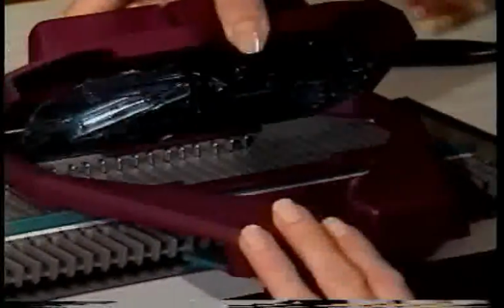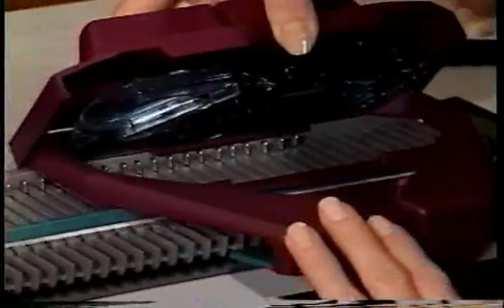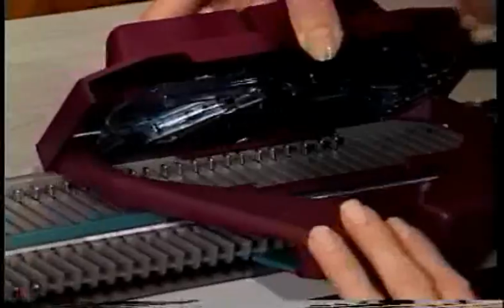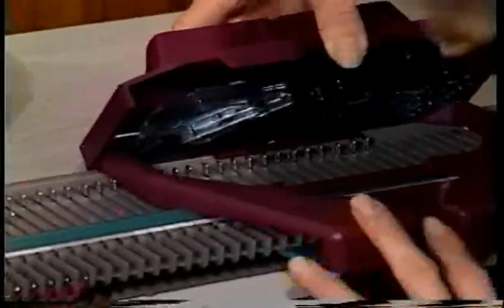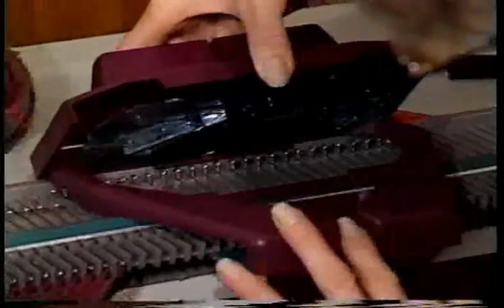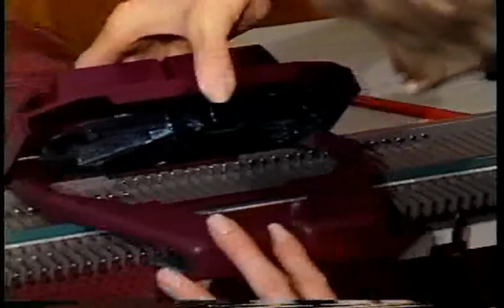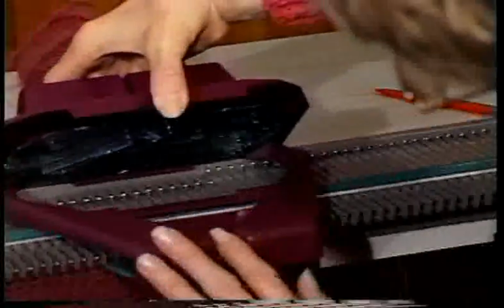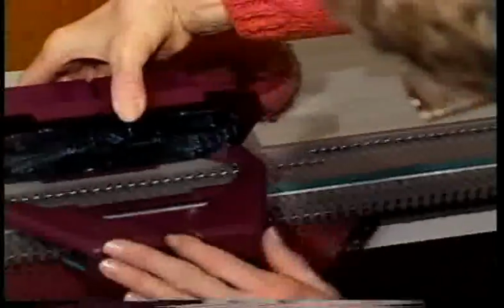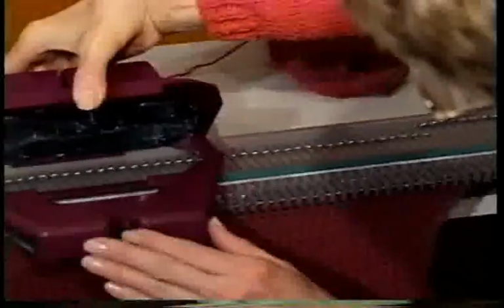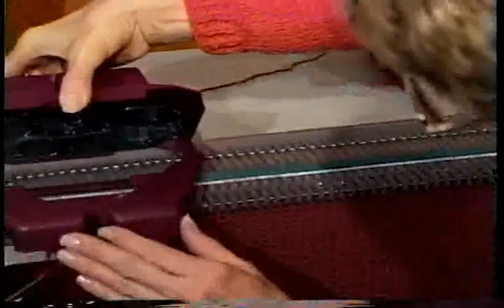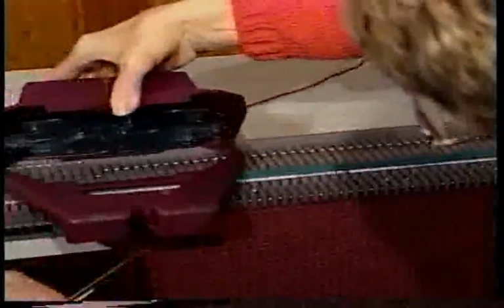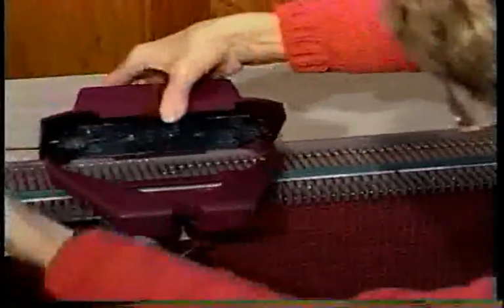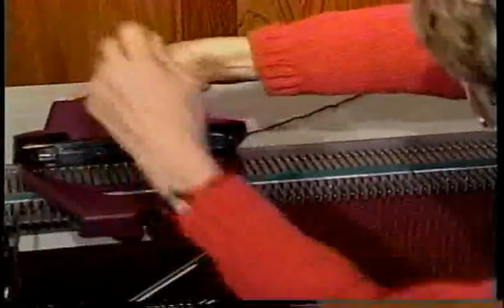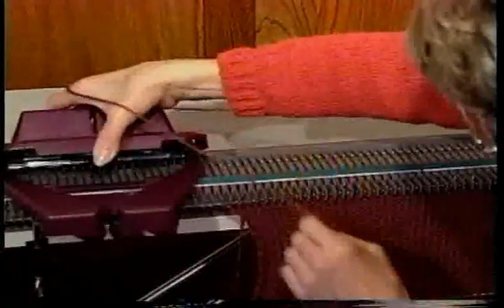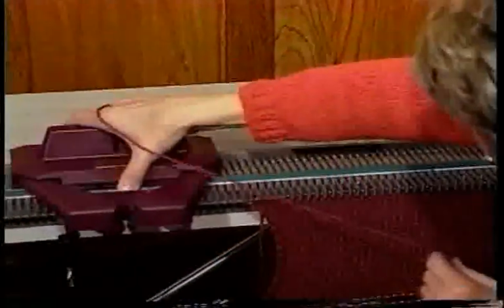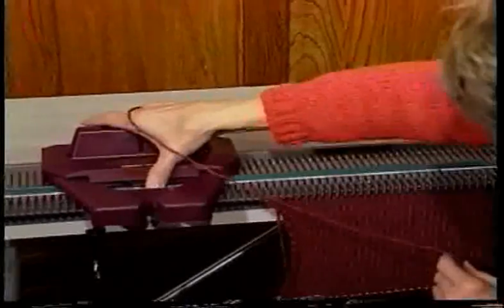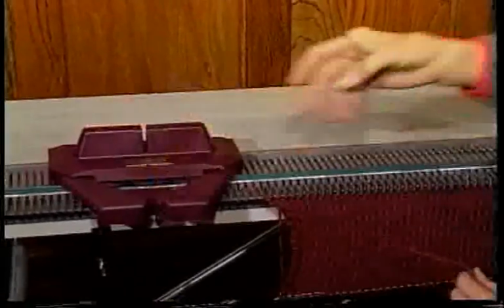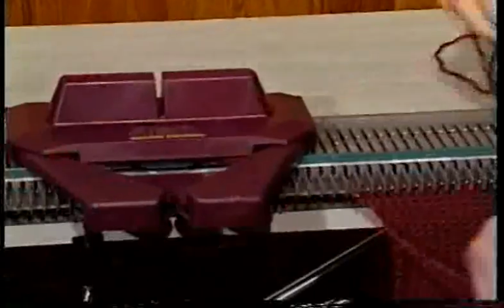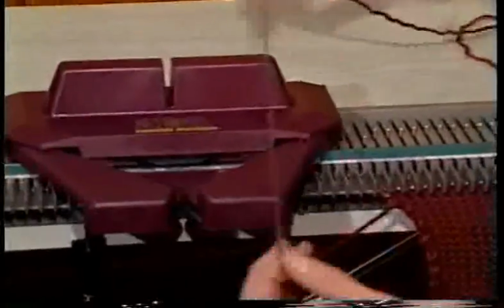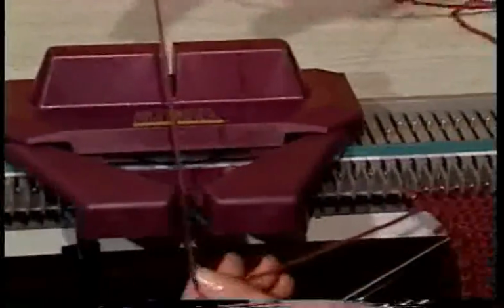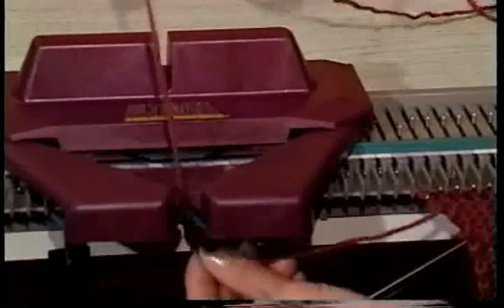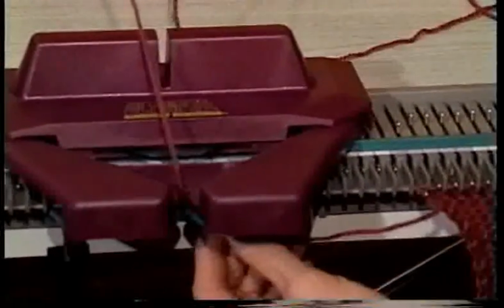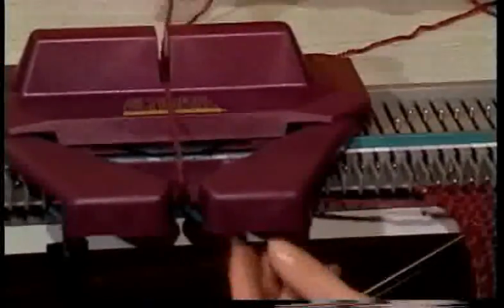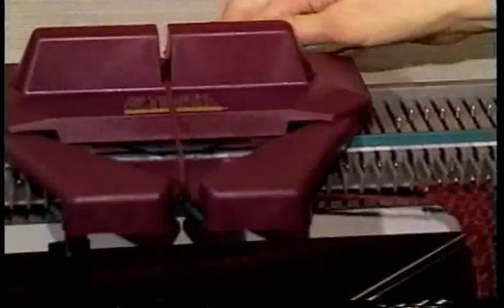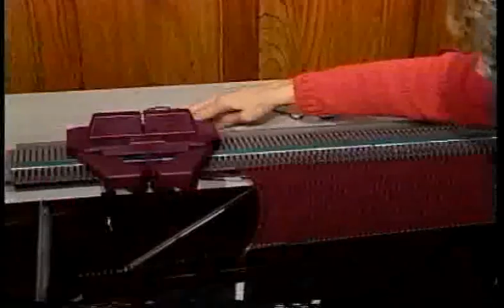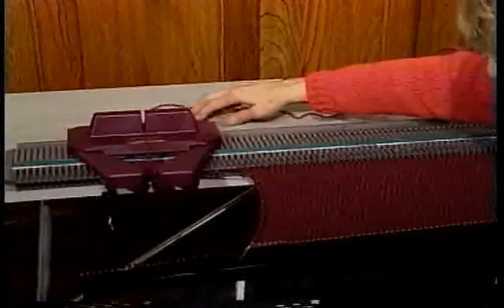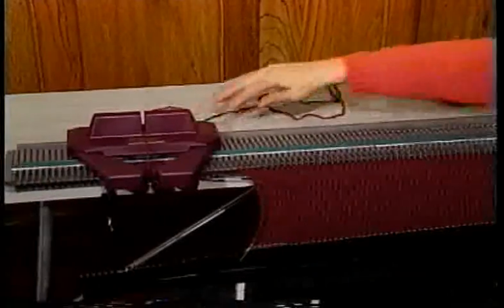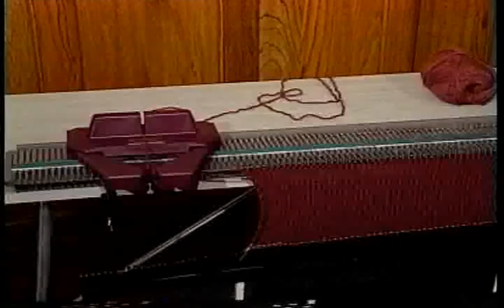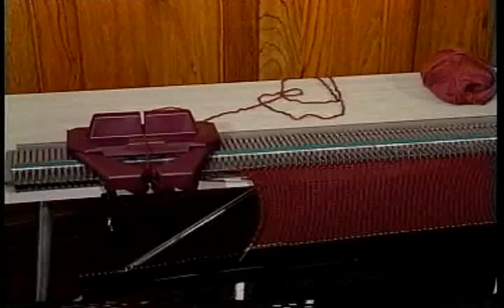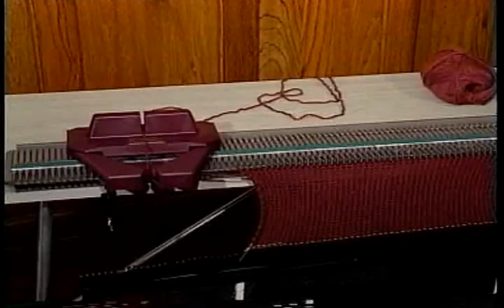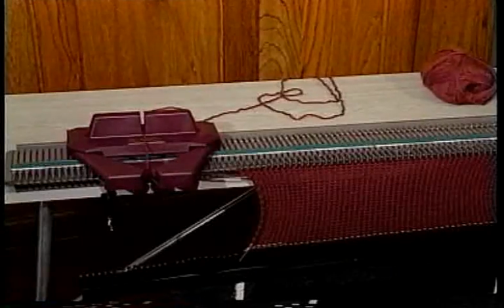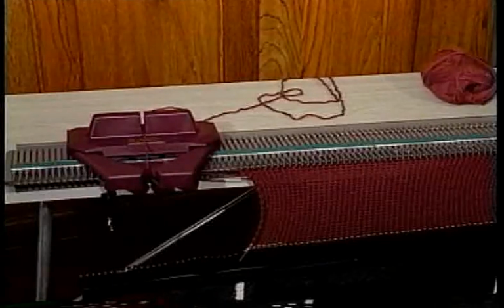Open the carriage handle and either lift up or remove the key plate. Then you can slide the carriage back to the beginning of the row. Replace the key plate, put the yarn that was ripped out behind the carriage, and you're ready to knit again.